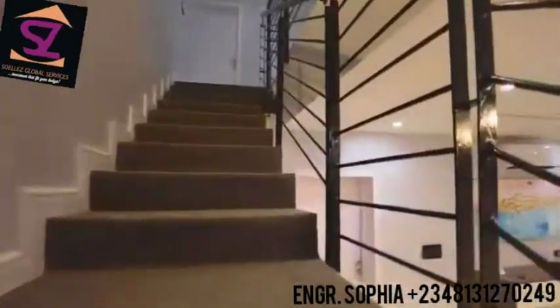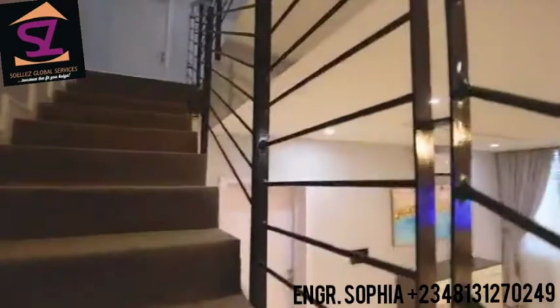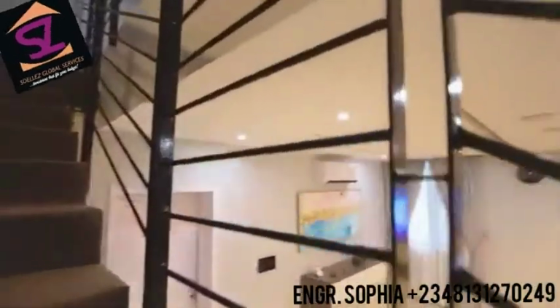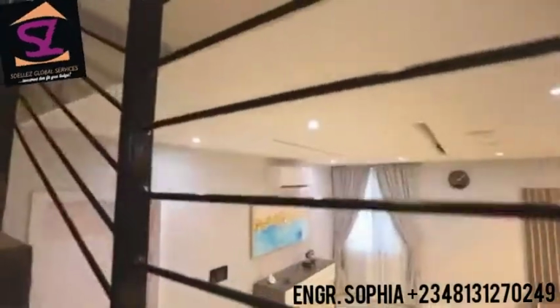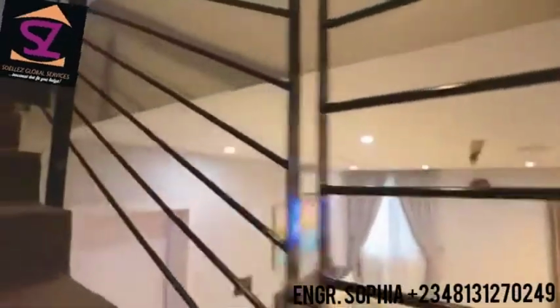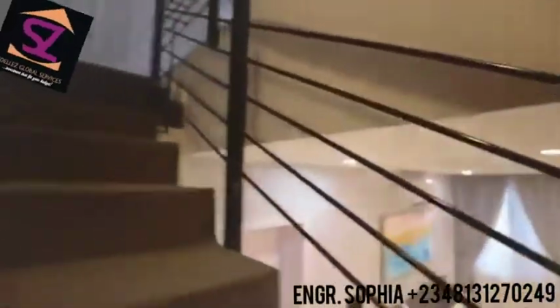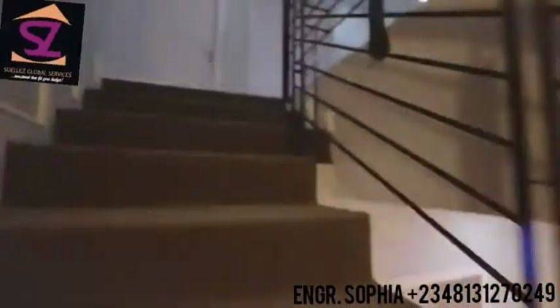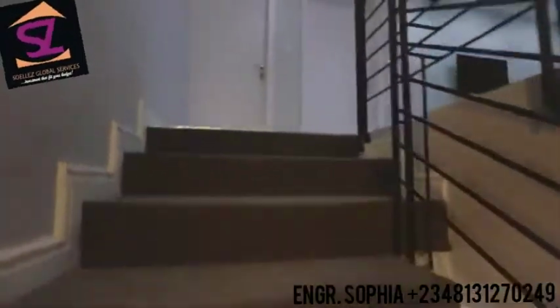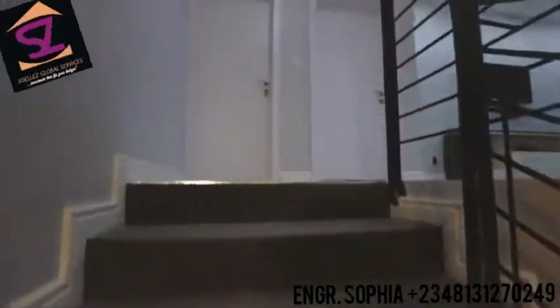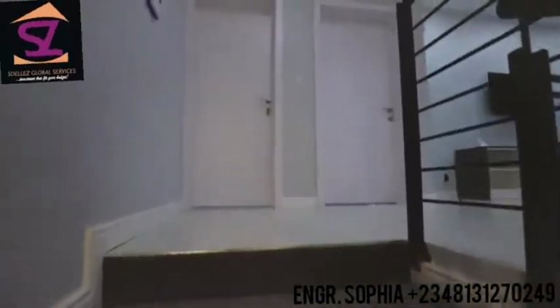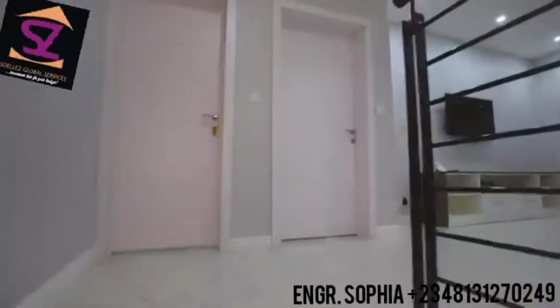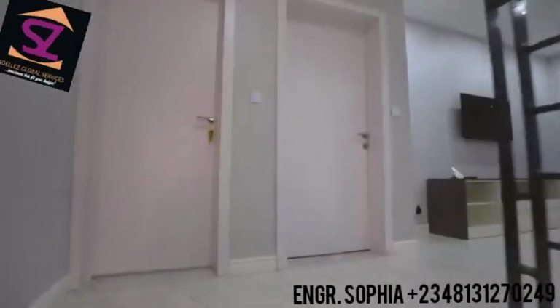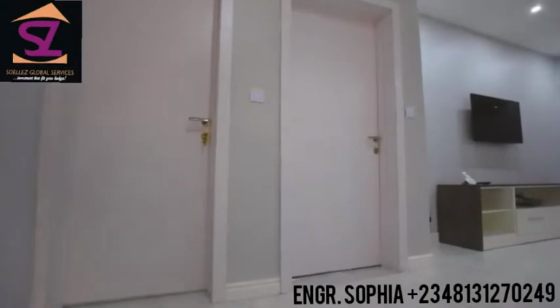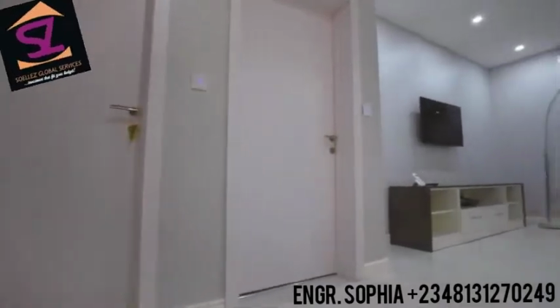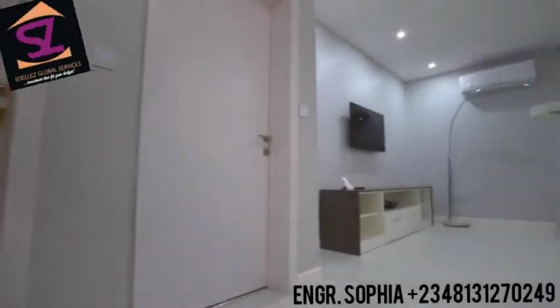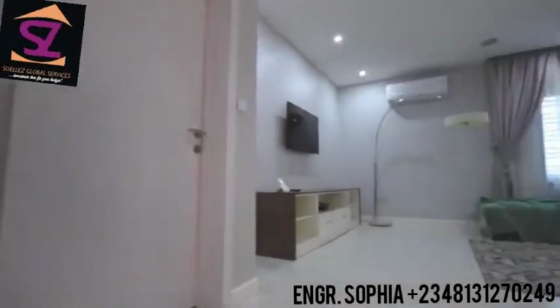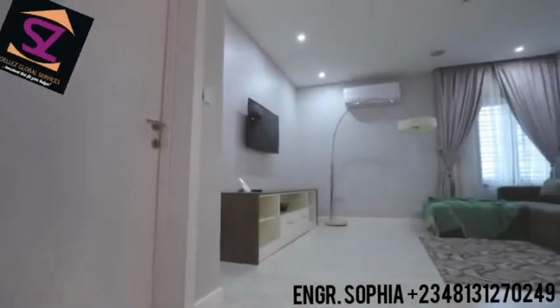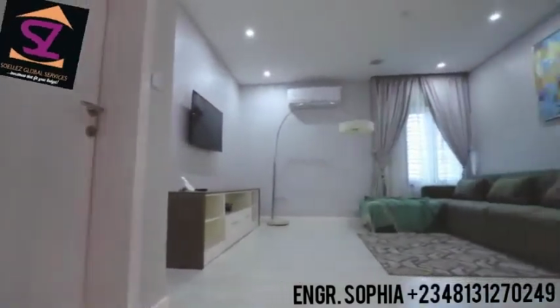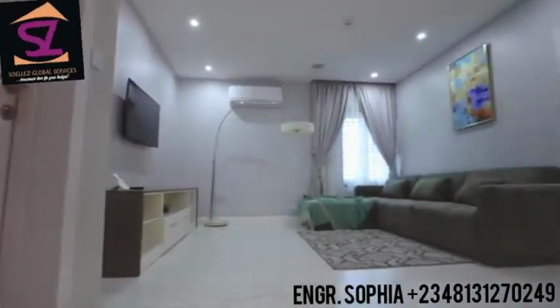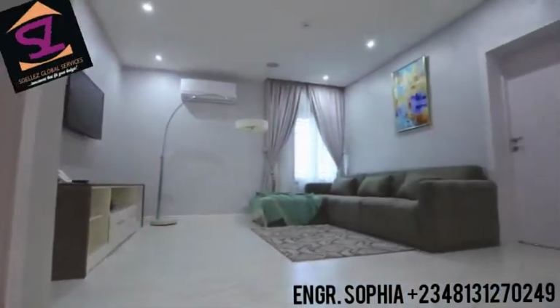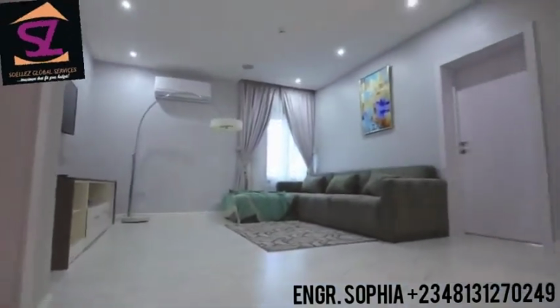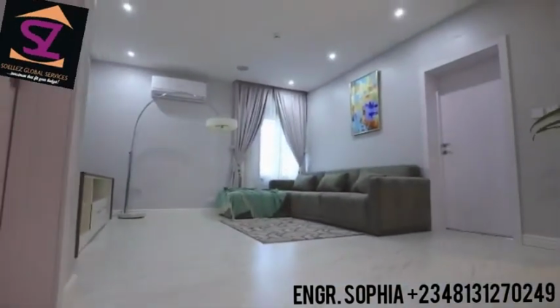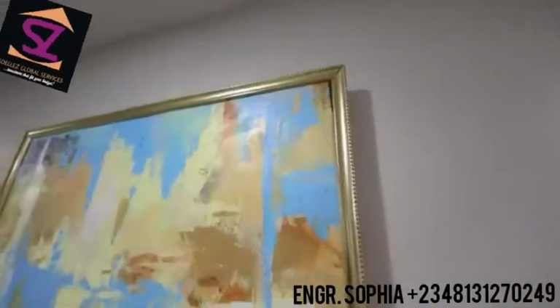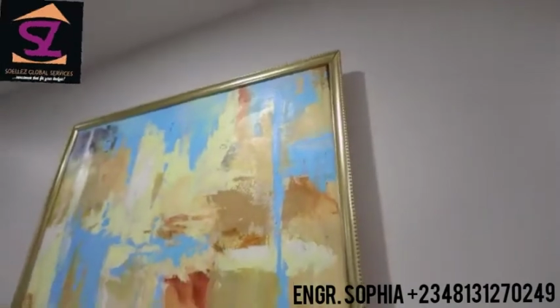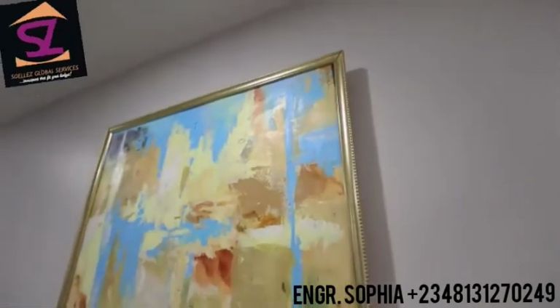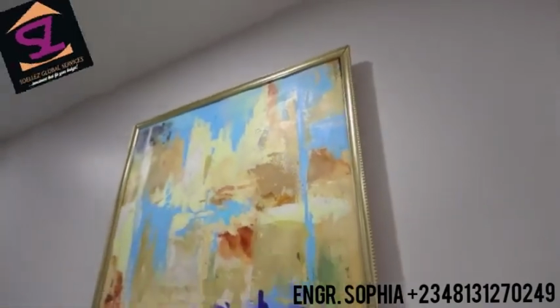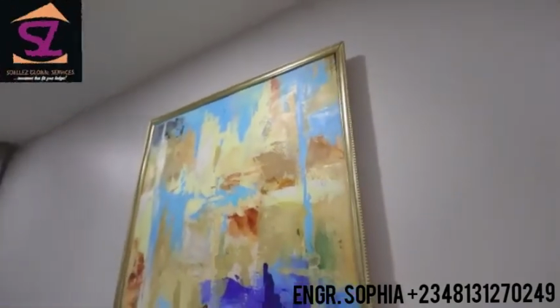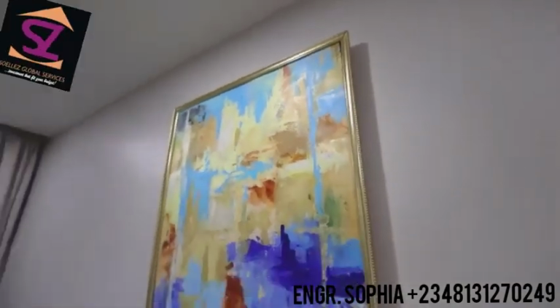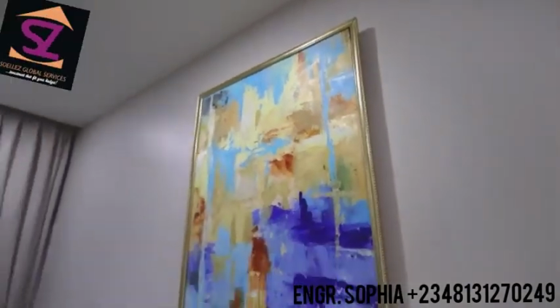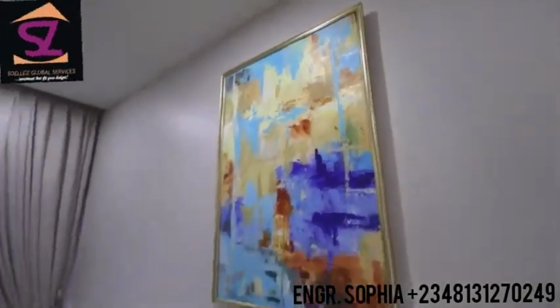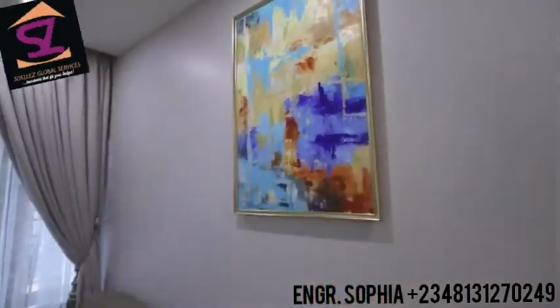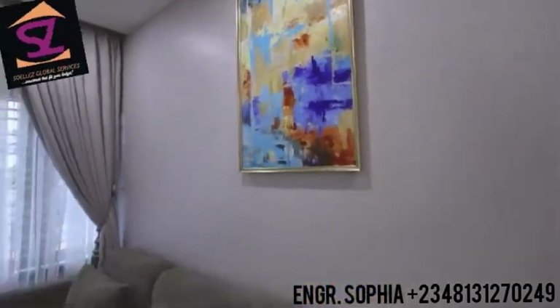And onto the stairs with a default runner carpet, we head to the cosy but spacious family lounge upstairs, perfect for movie time, relaxation and conversations with the family.